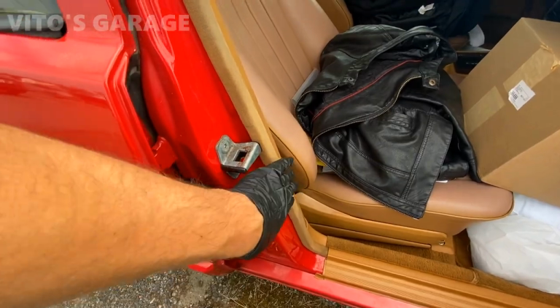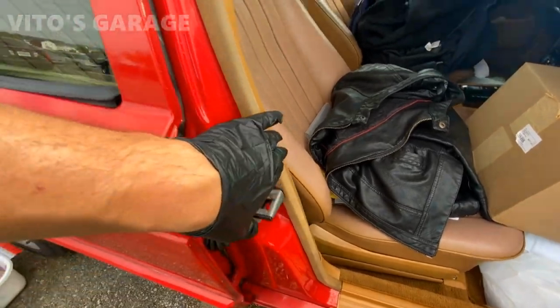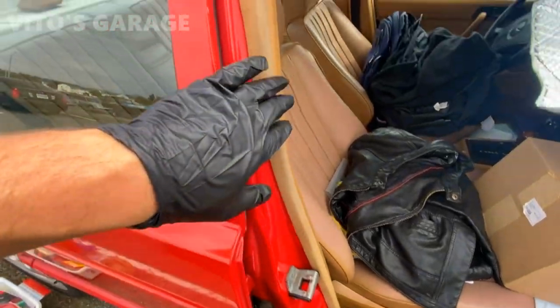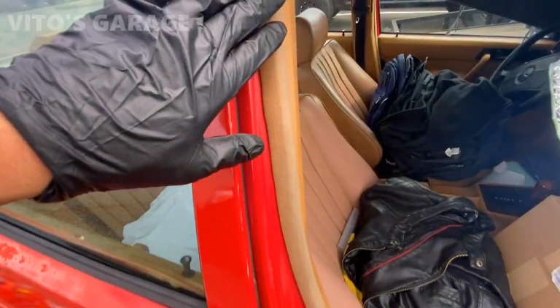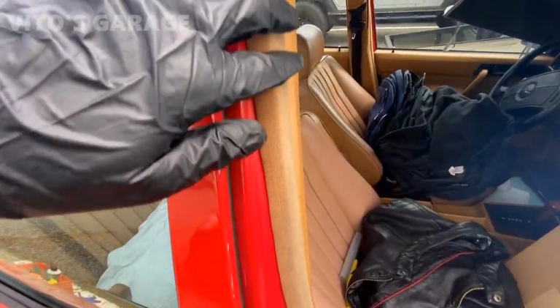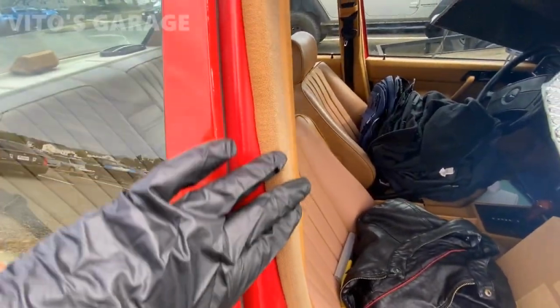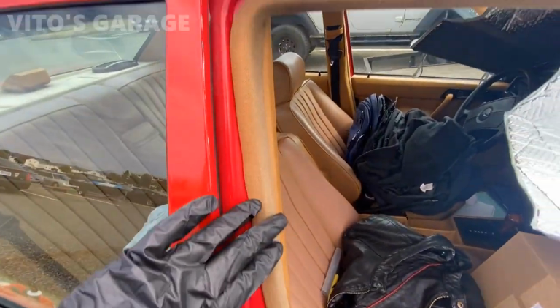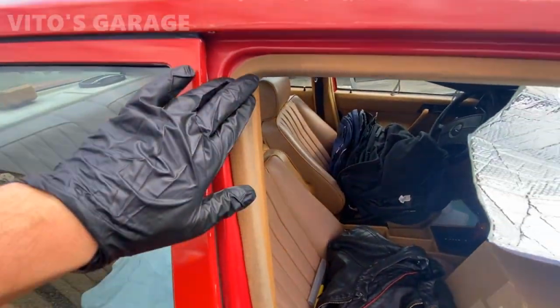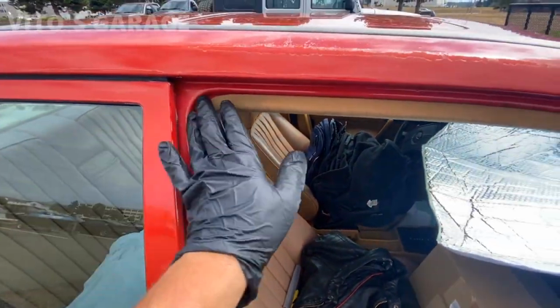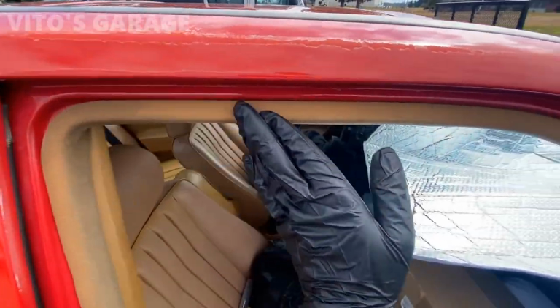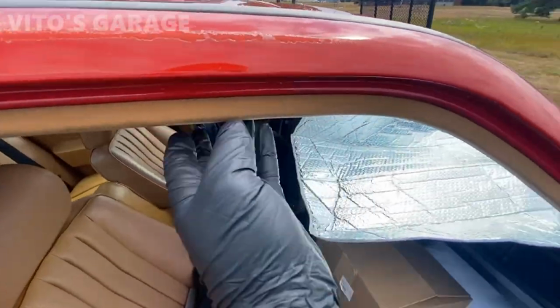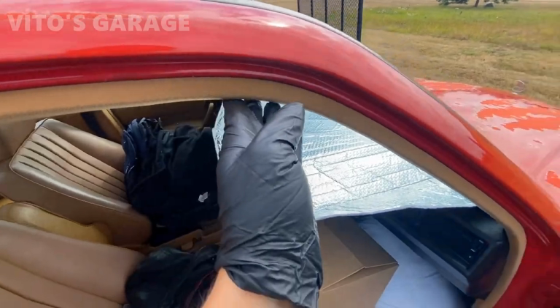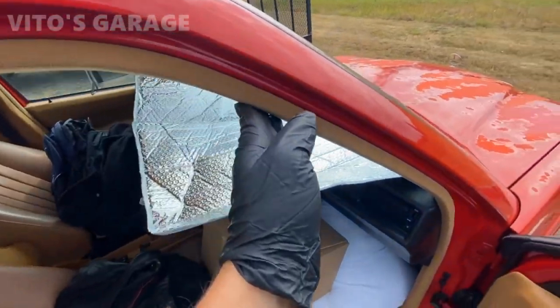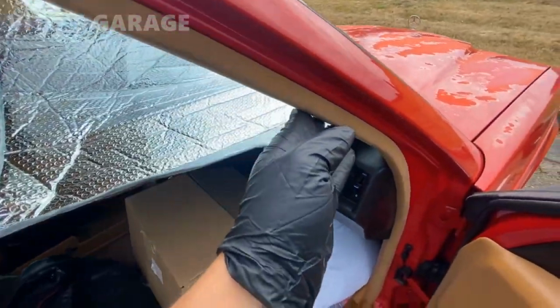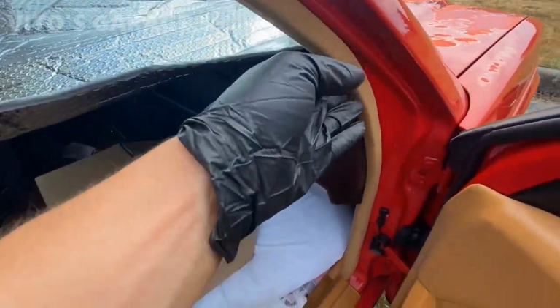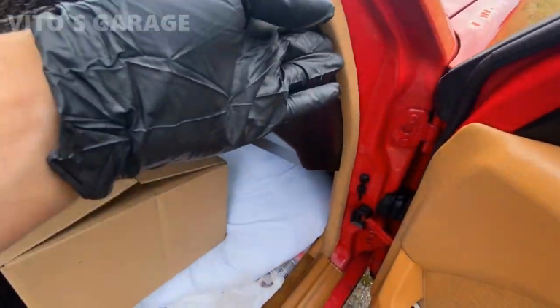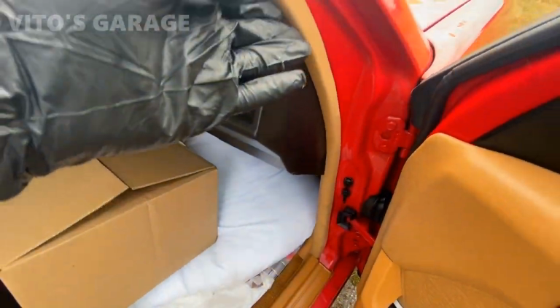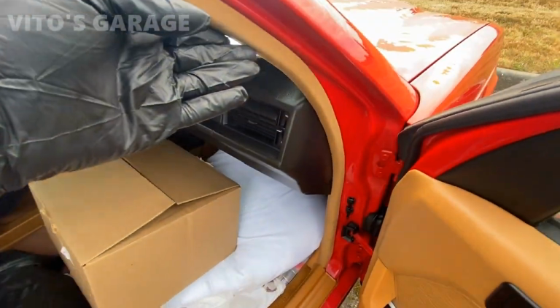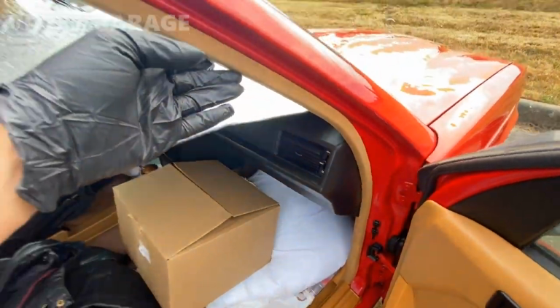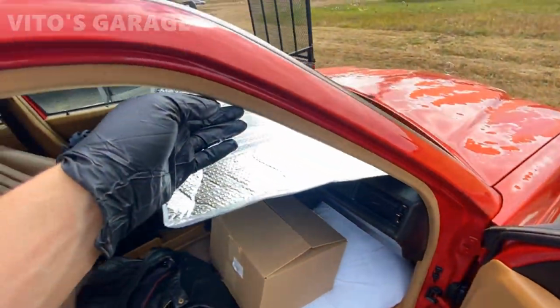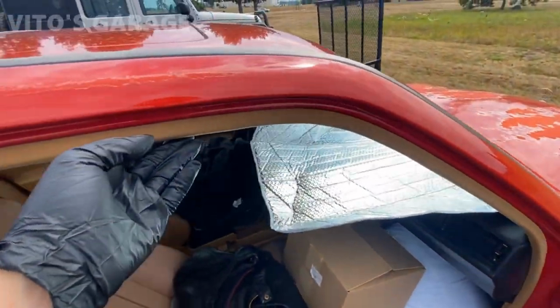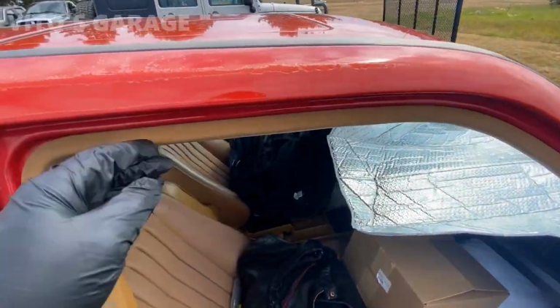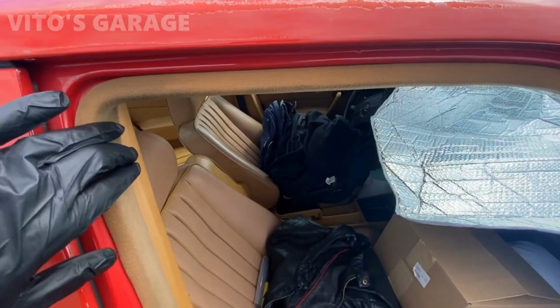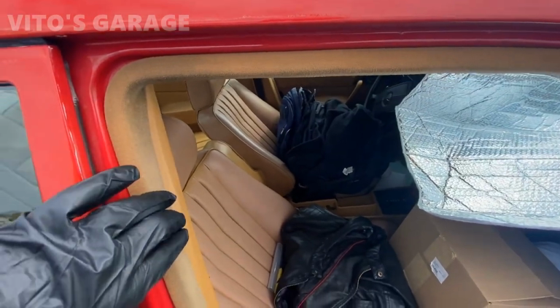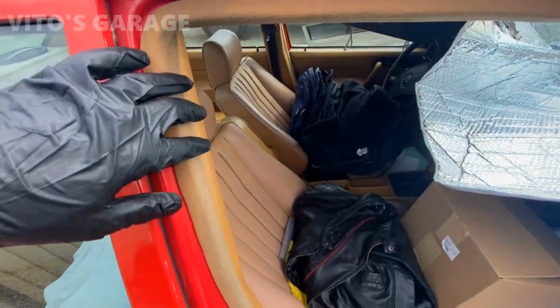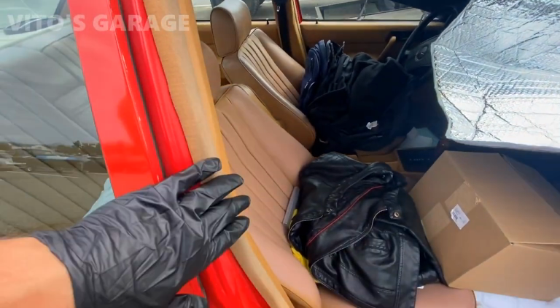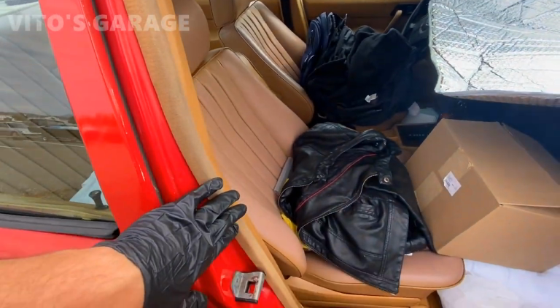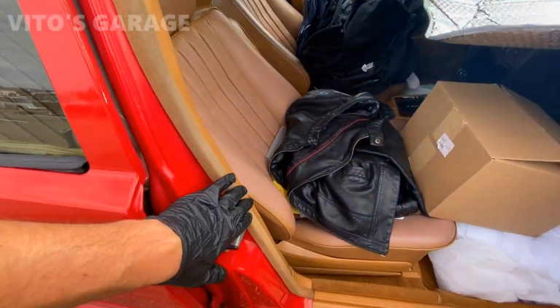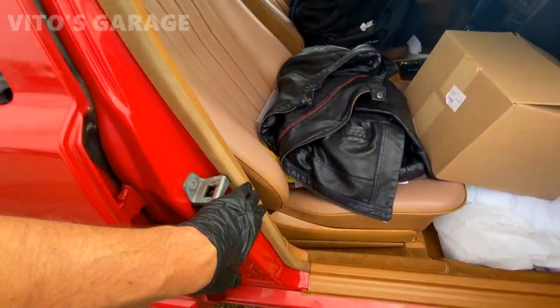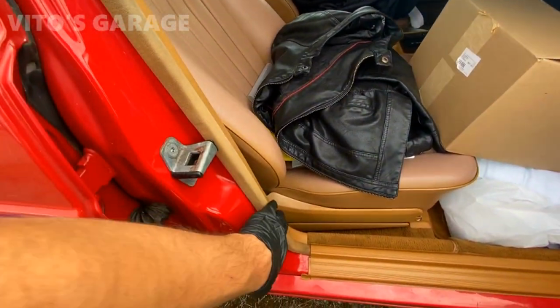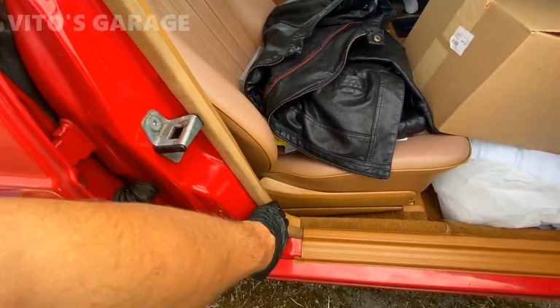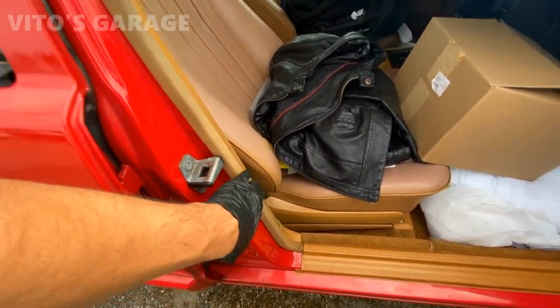As you can see guys, these are pretty sun-faded and pretty ugly. I tried cleaning them but they're not going to be perfect just from cleaning. So what we're going to do is take them out, clean them again, and re-dye them. And they will be amazing again.